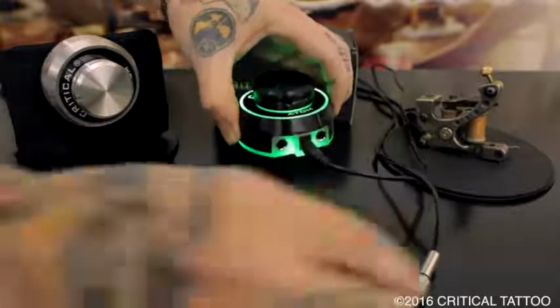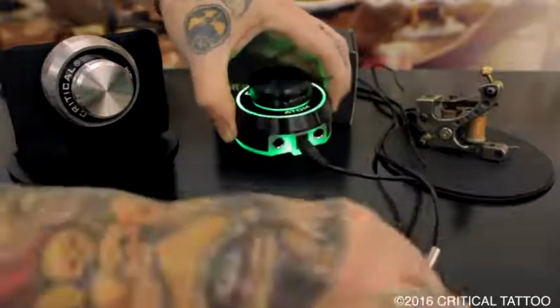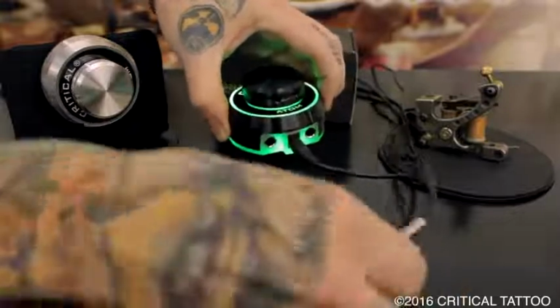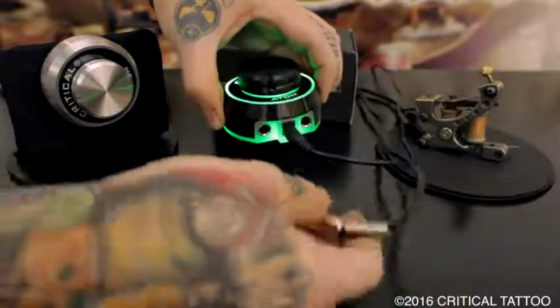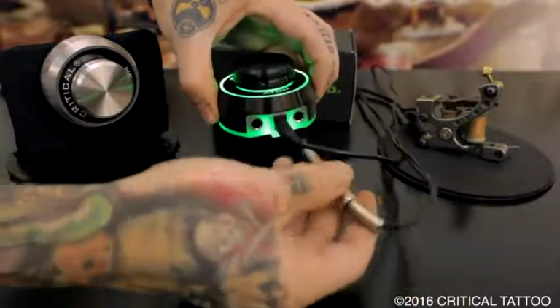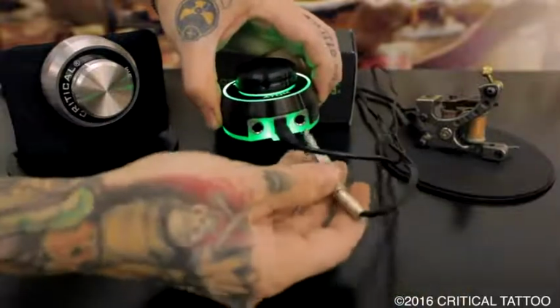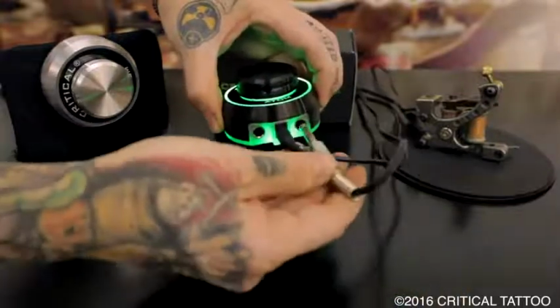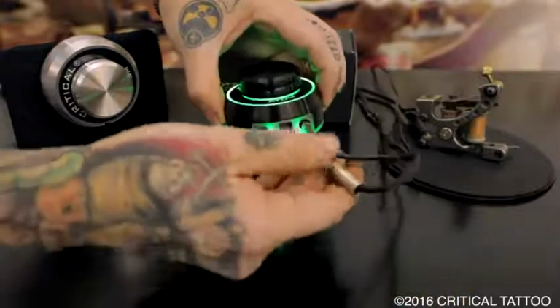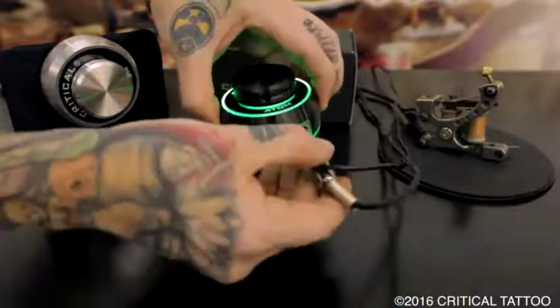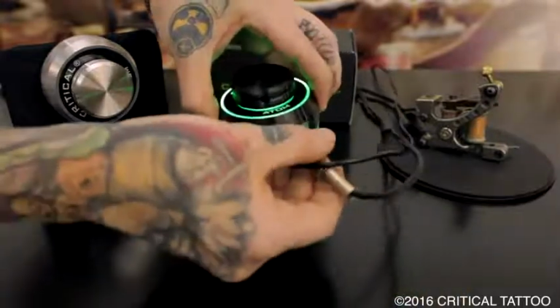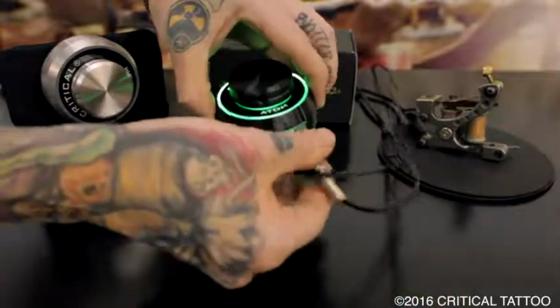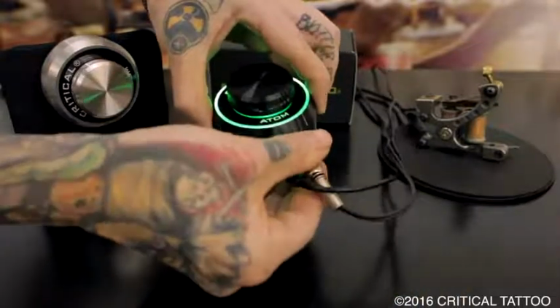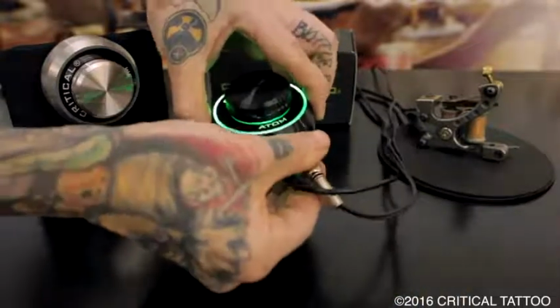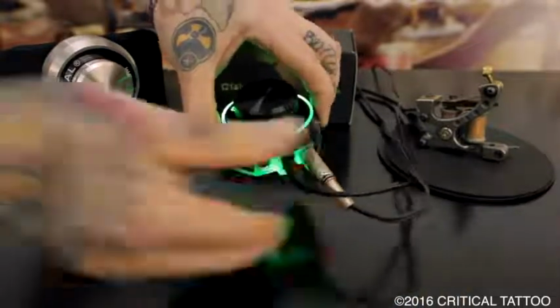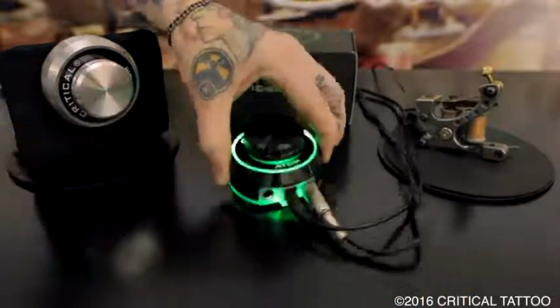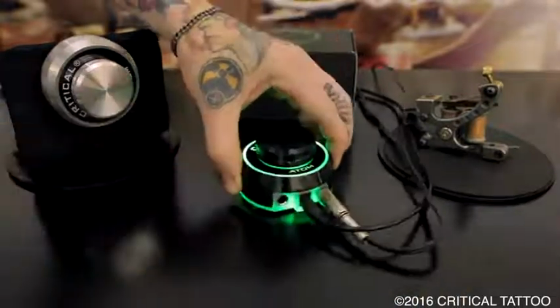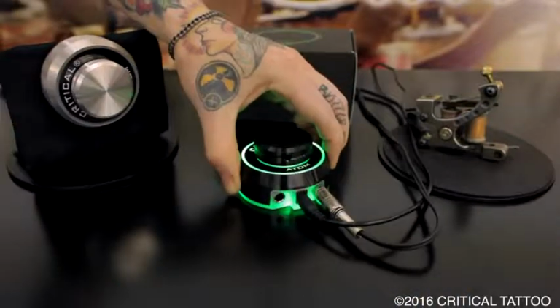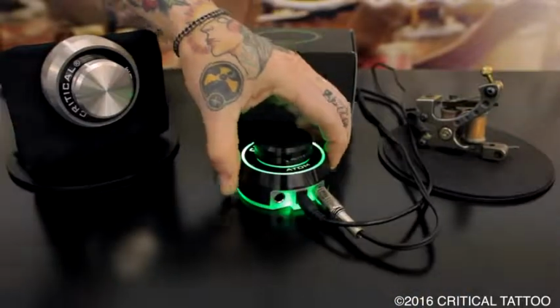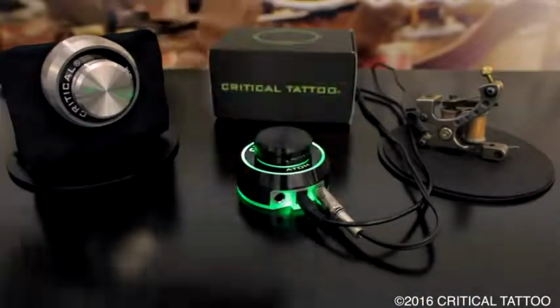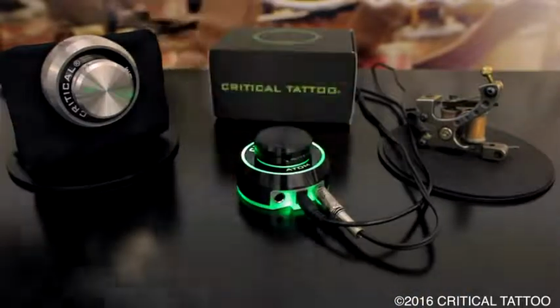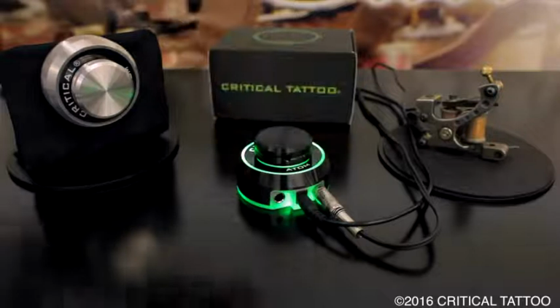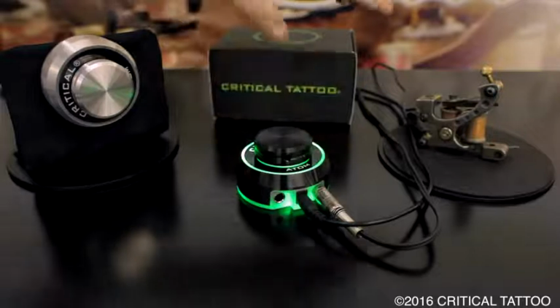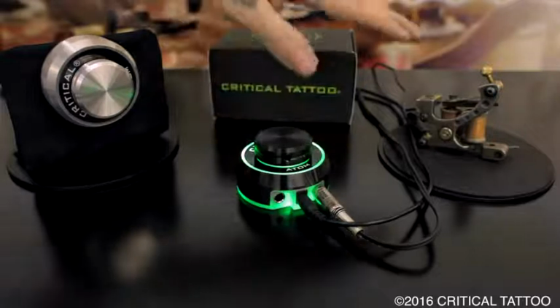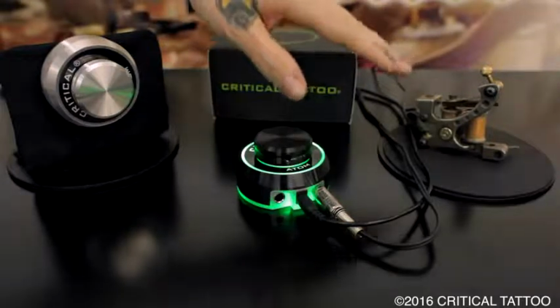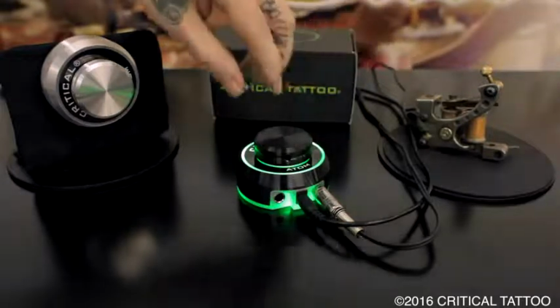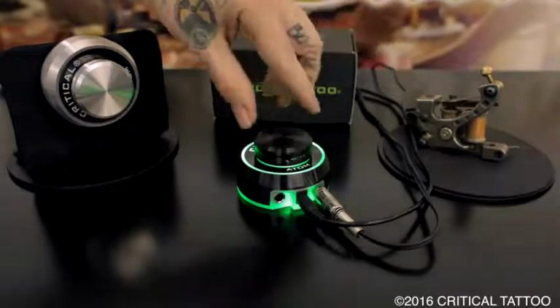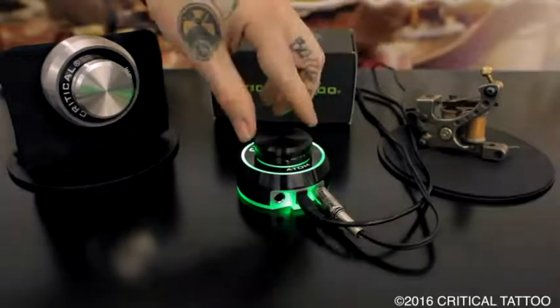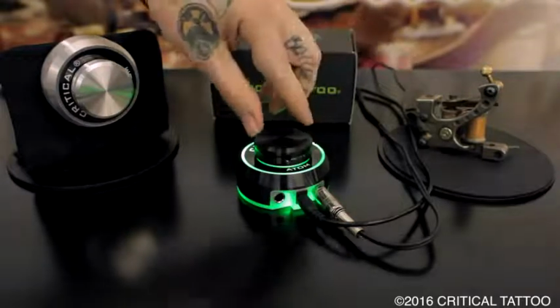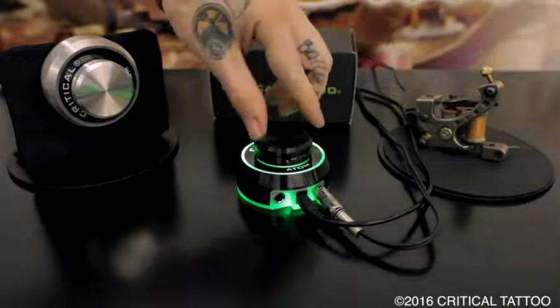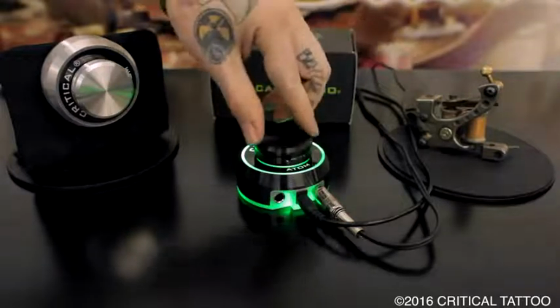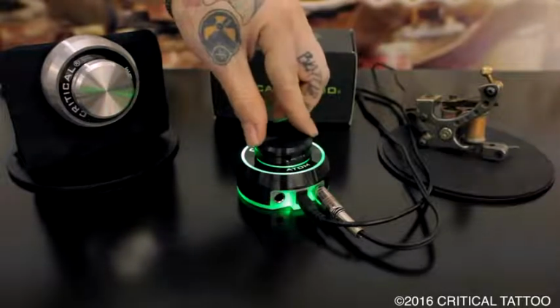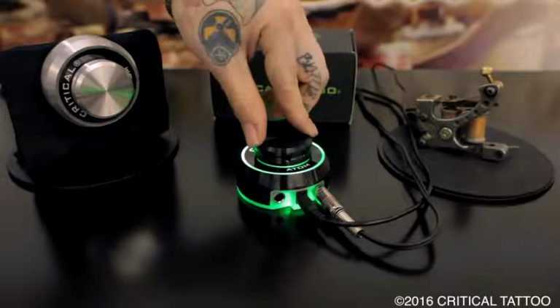Next, plug in your tattoo machine clip cord into the right jack. To turn power on and off to your machine, simply press the top button.